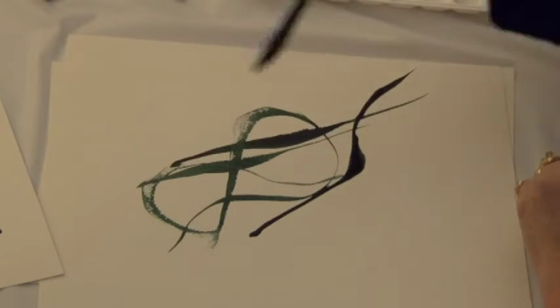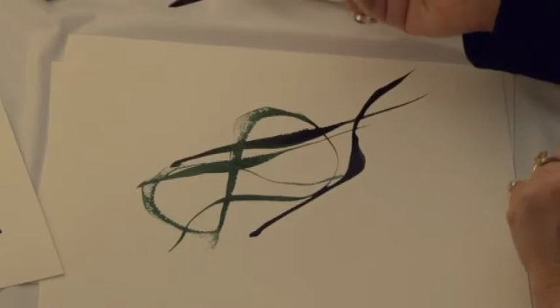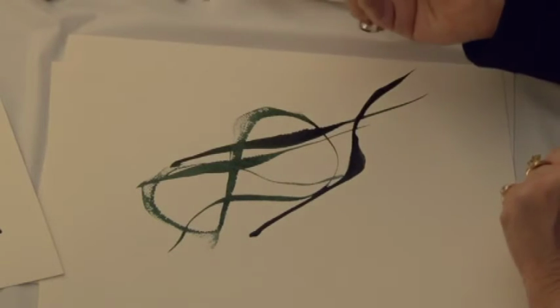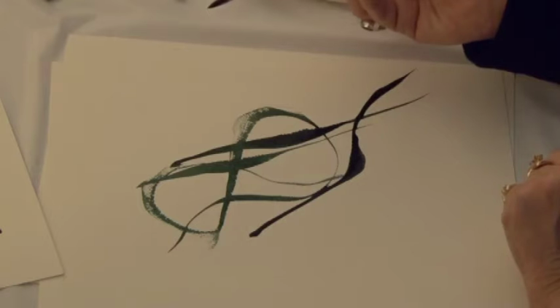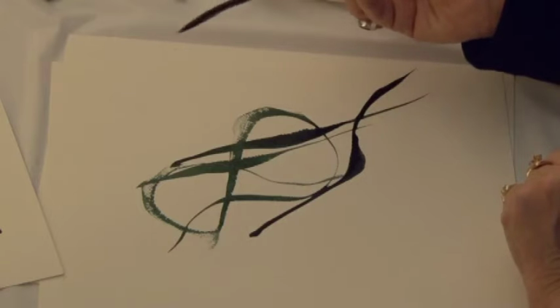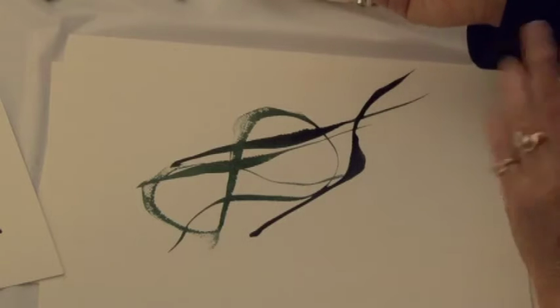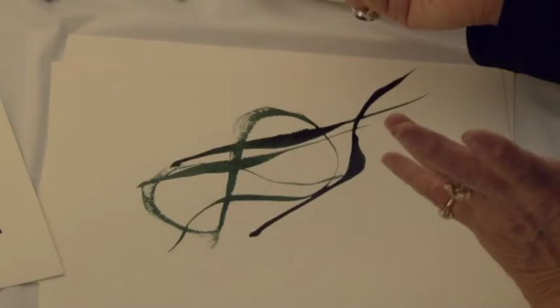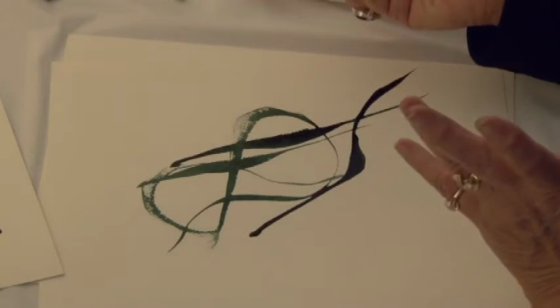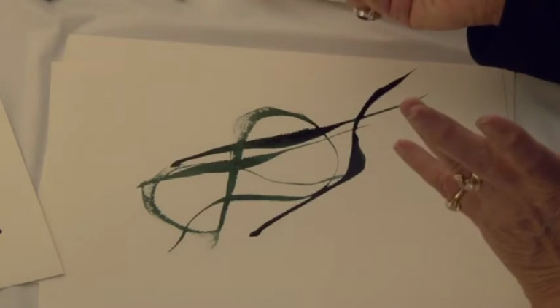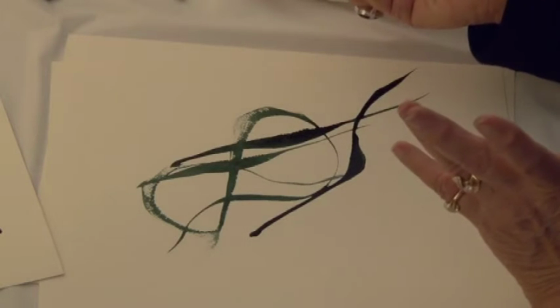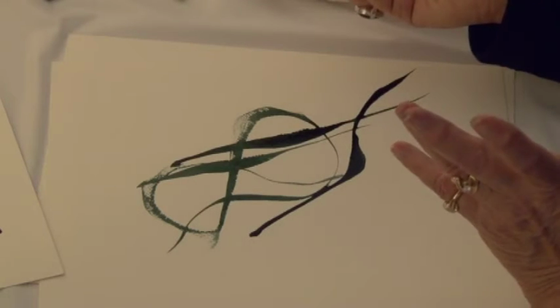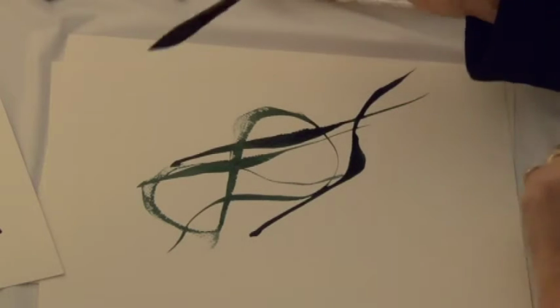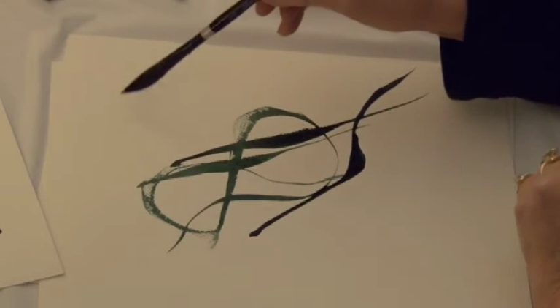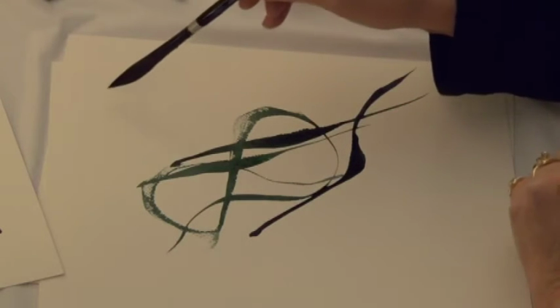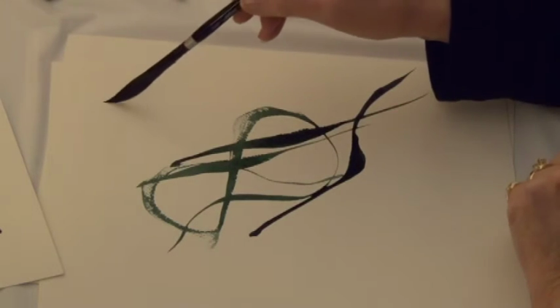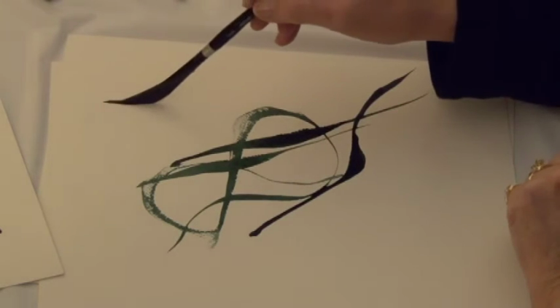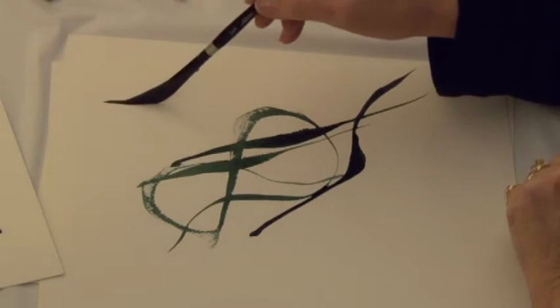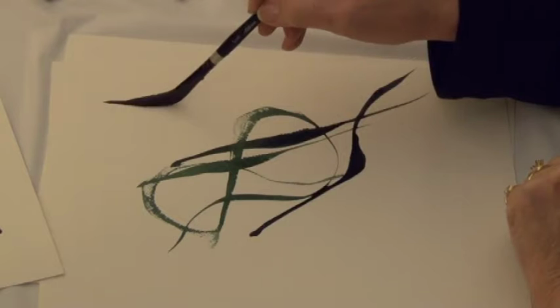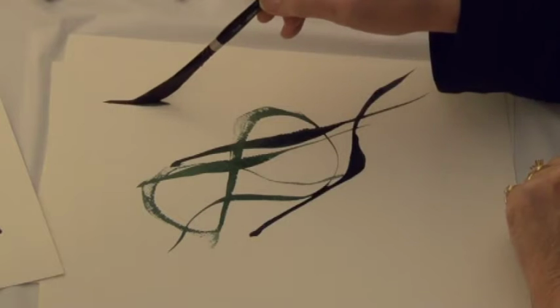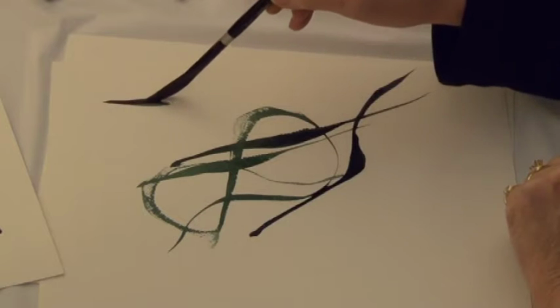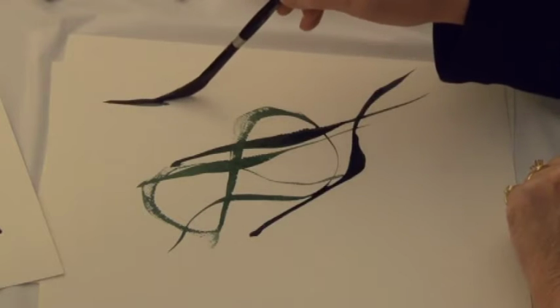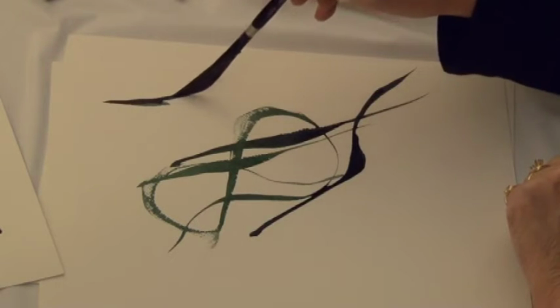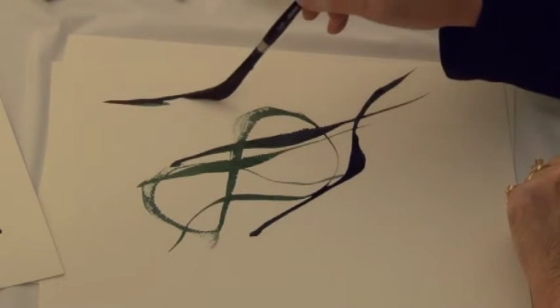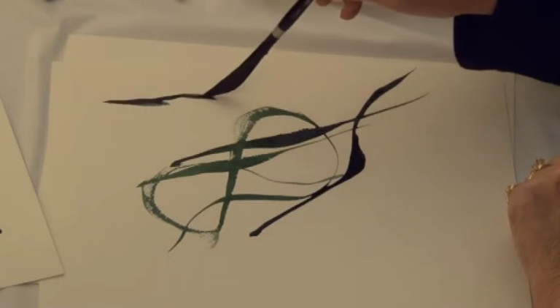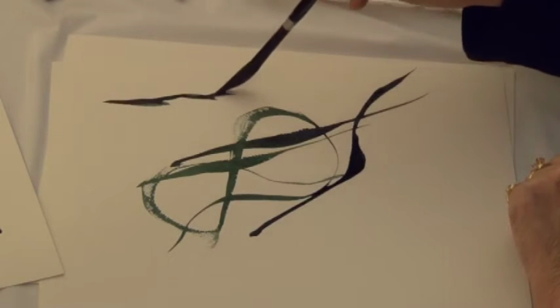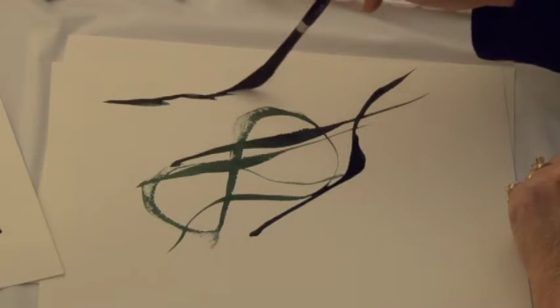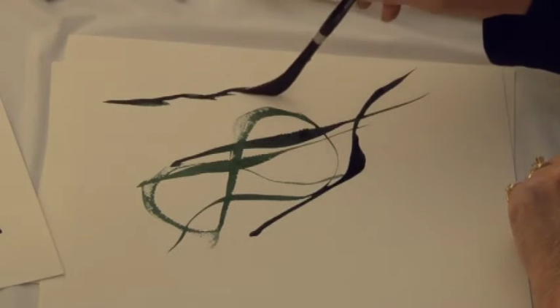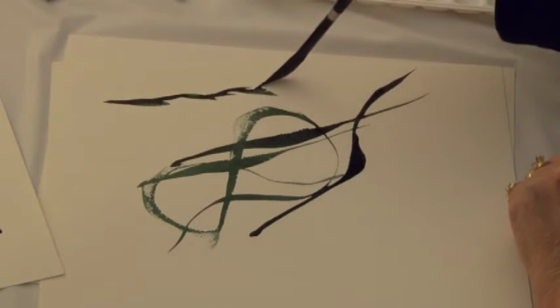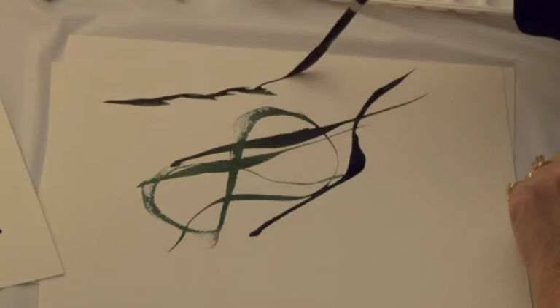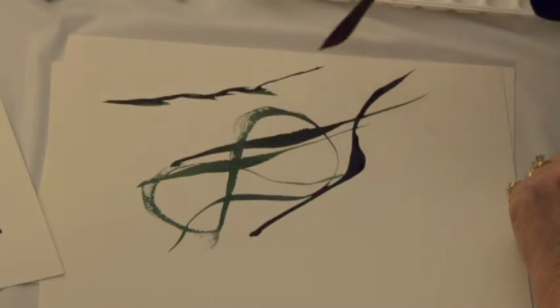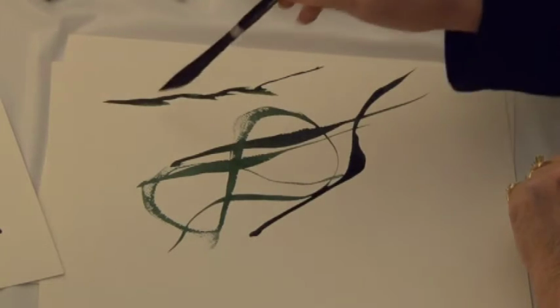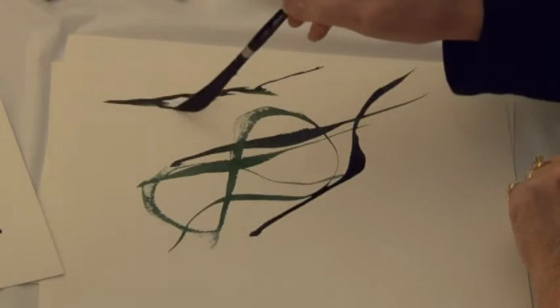And I especially like it for doing tree branches. If you just pull the brush, sit it down, pull in another direction, it makes tree branches so quickly.